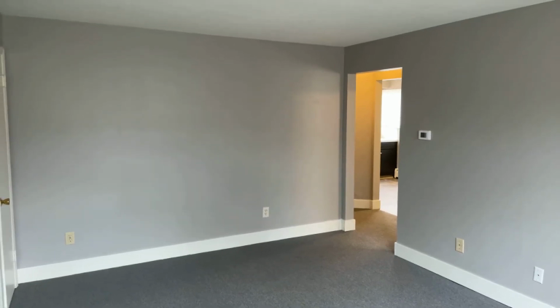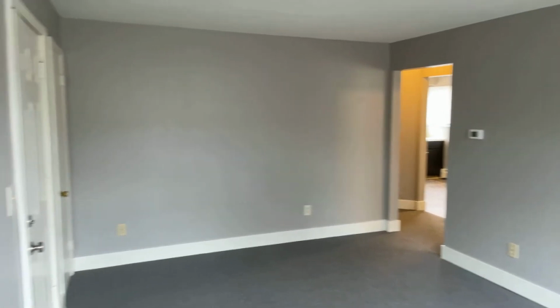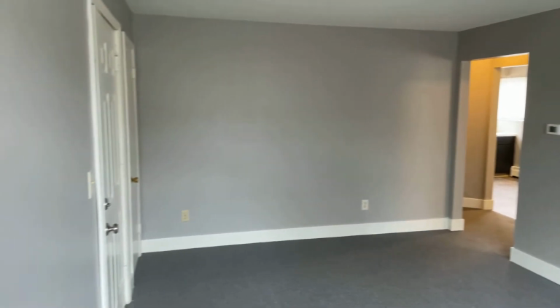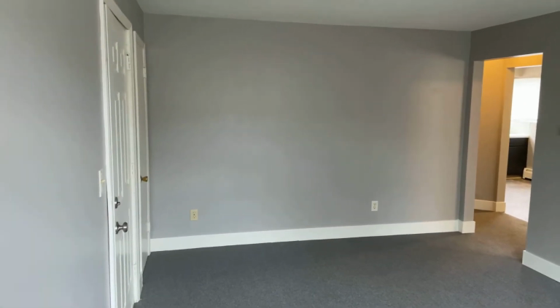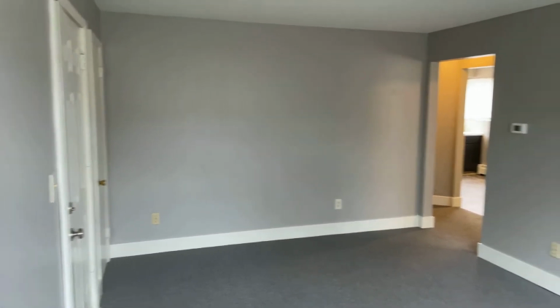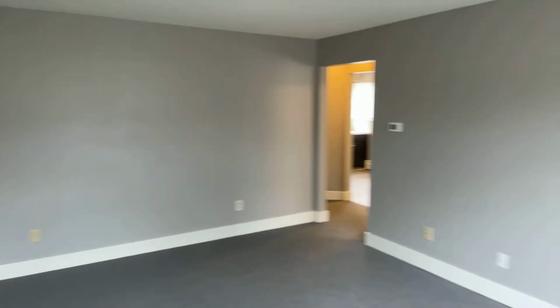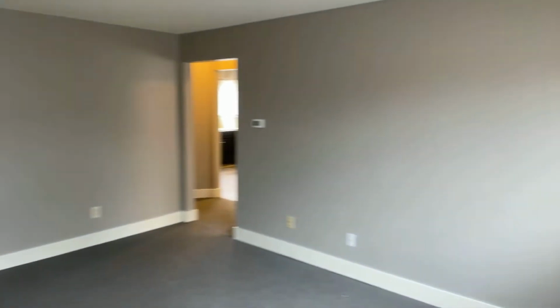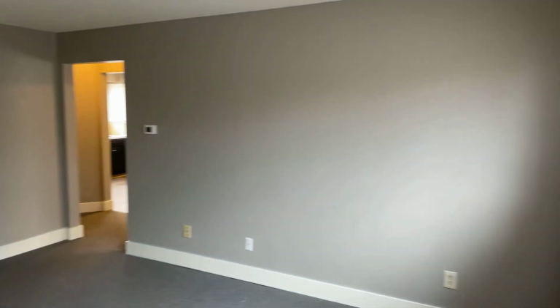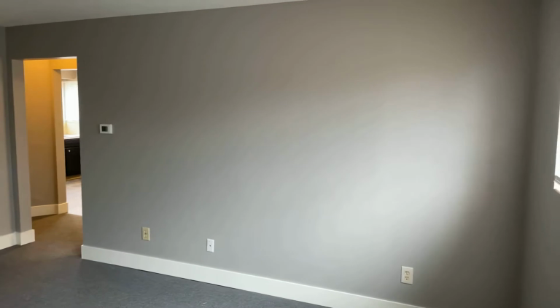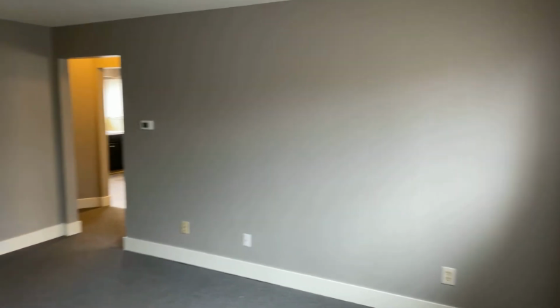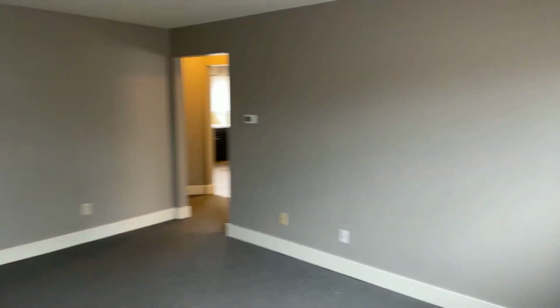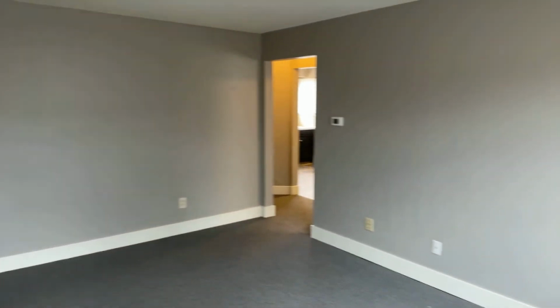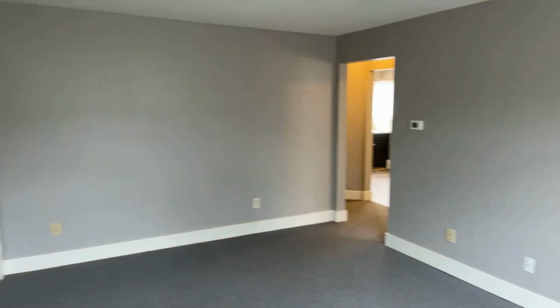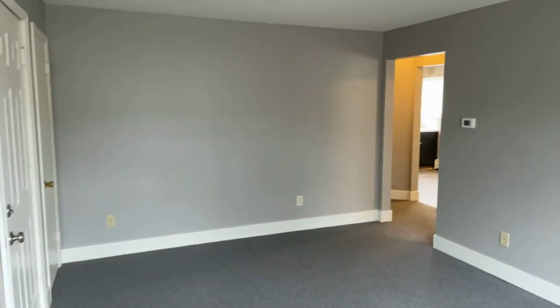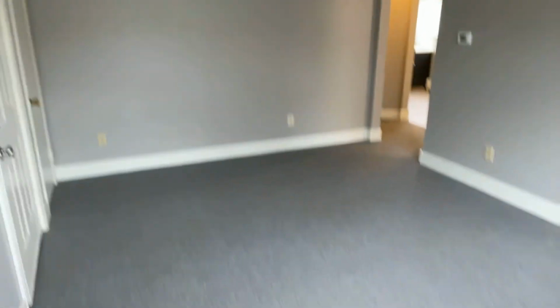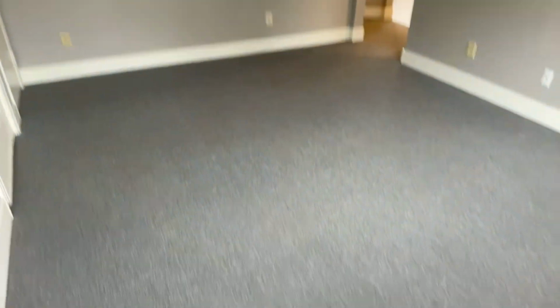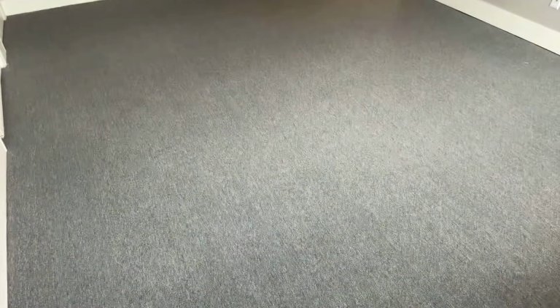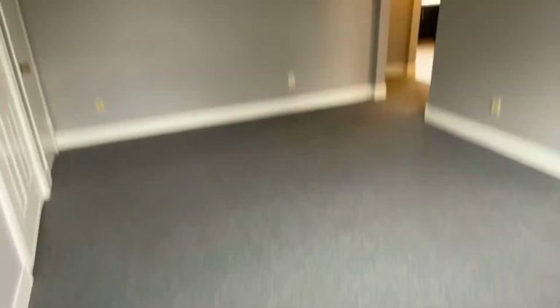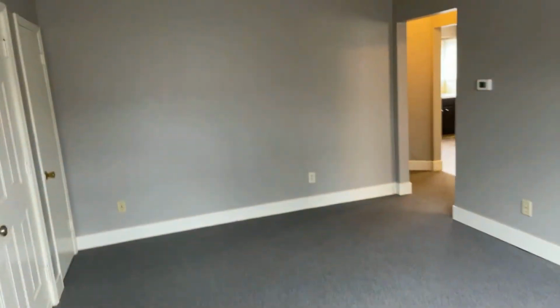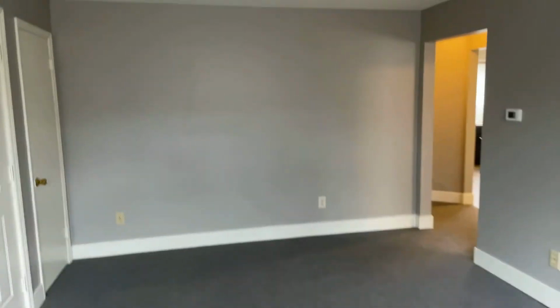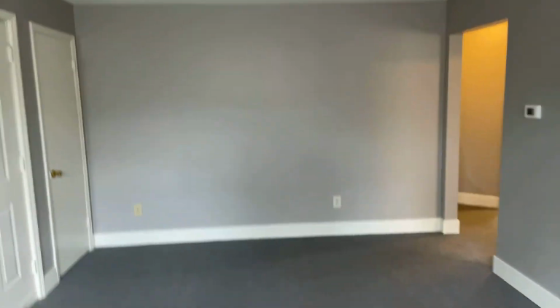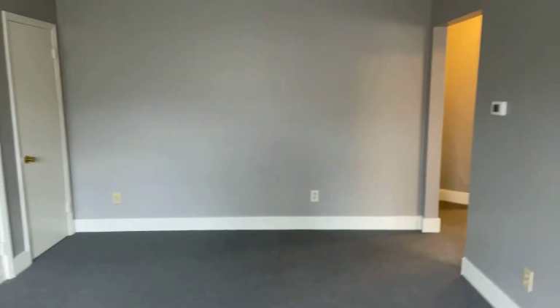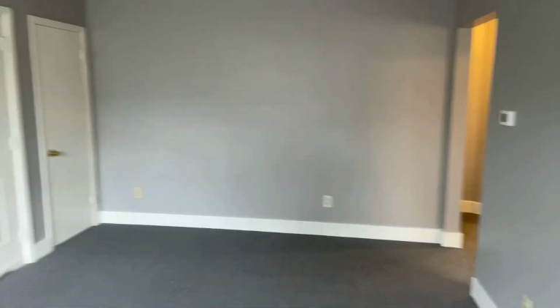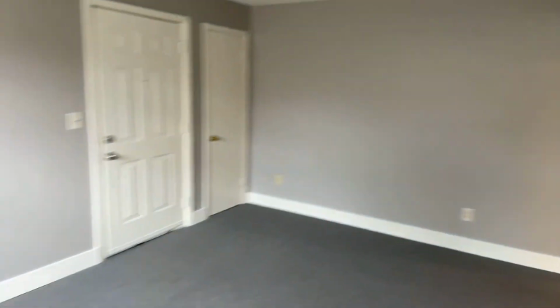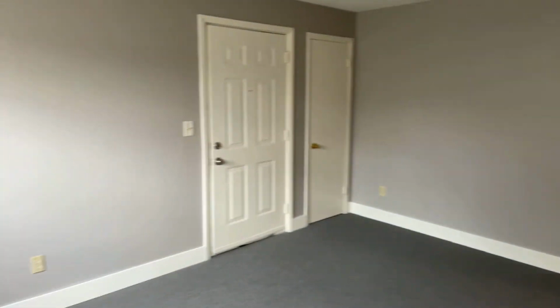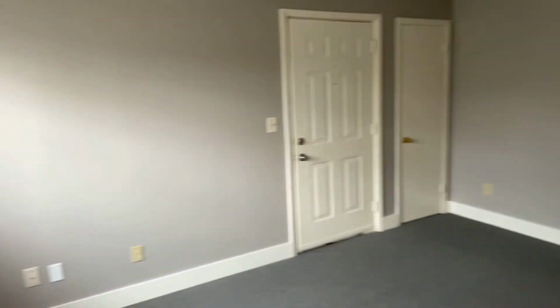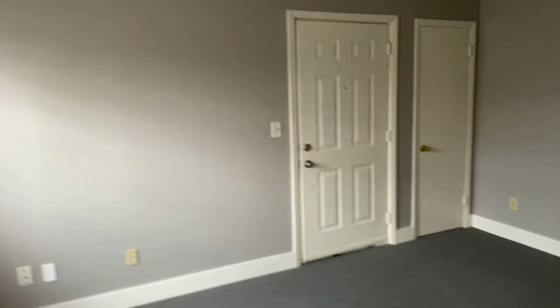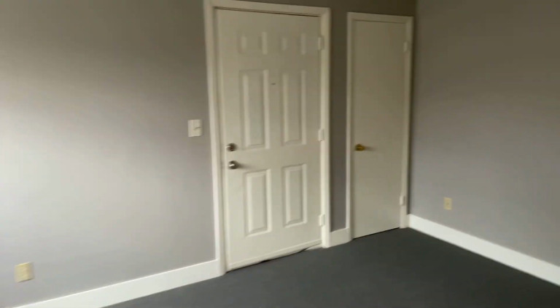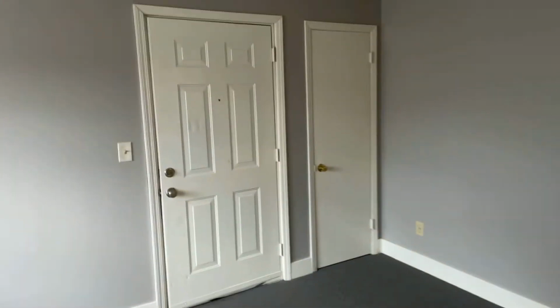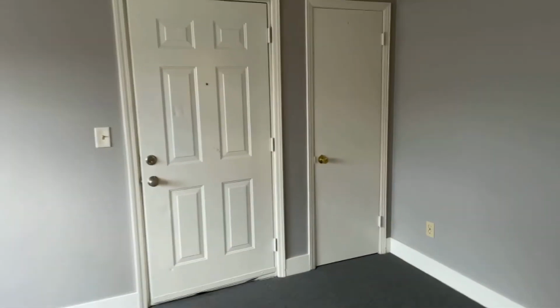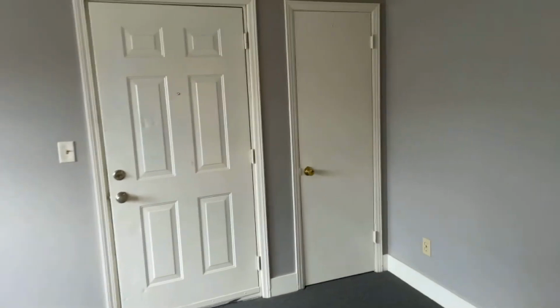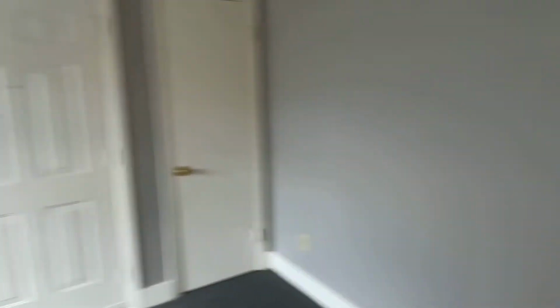Welcome to 963 33rd Street Southeast. It's a lower unit, a one bed, one bath. It was just rehabbed with fresh paint, new carpet, the main door and the coat closet.